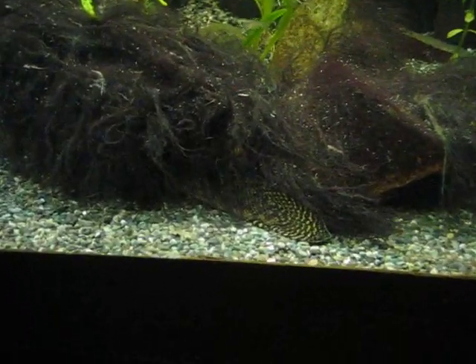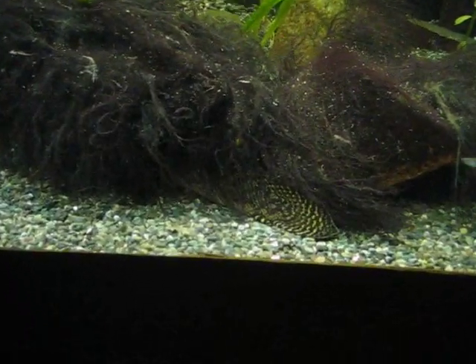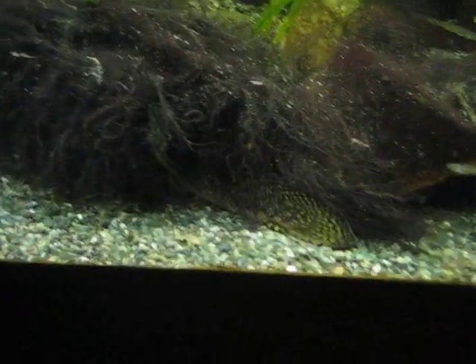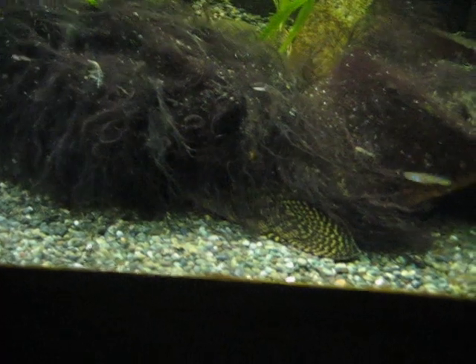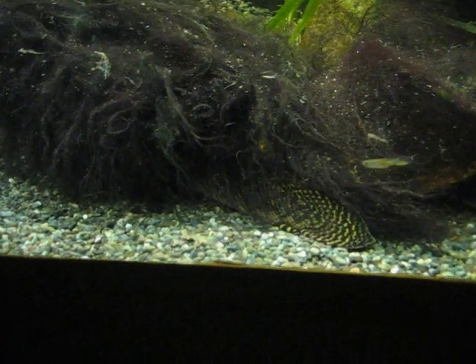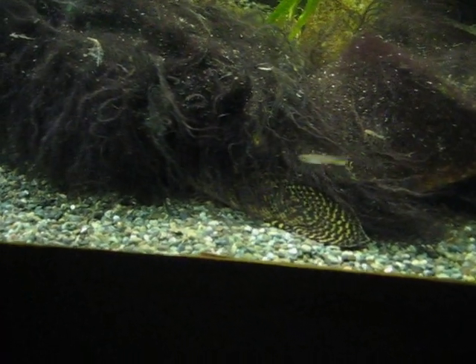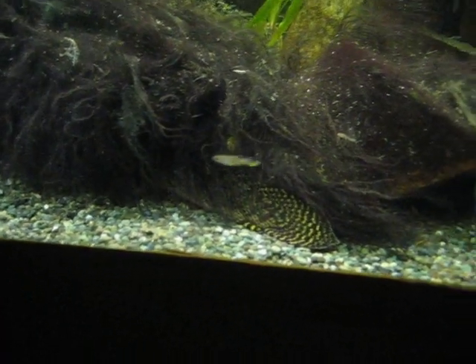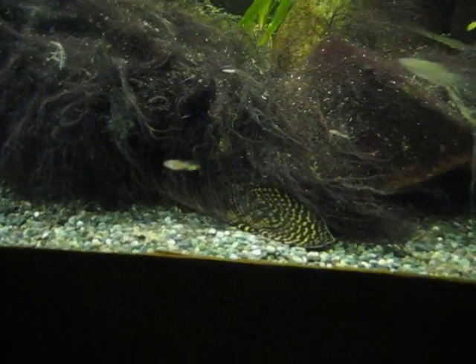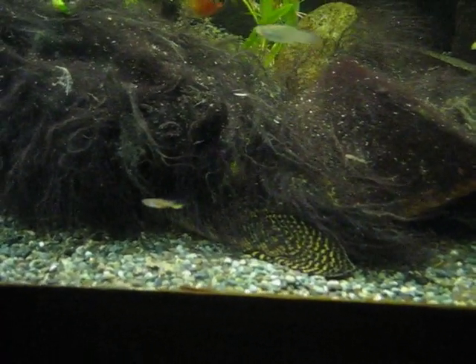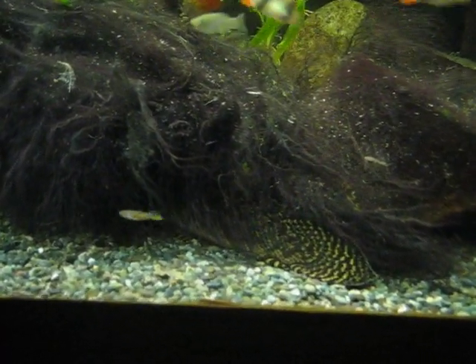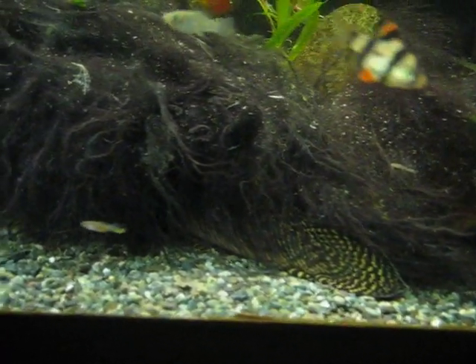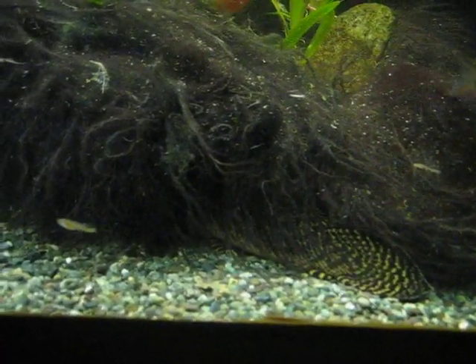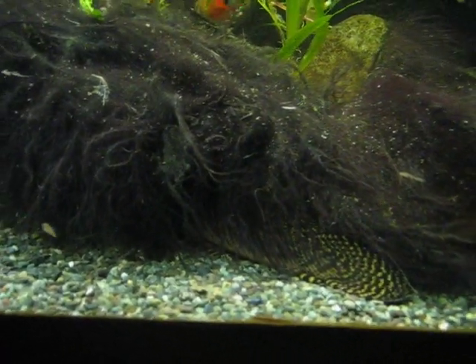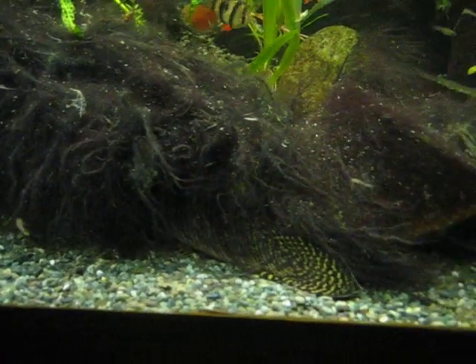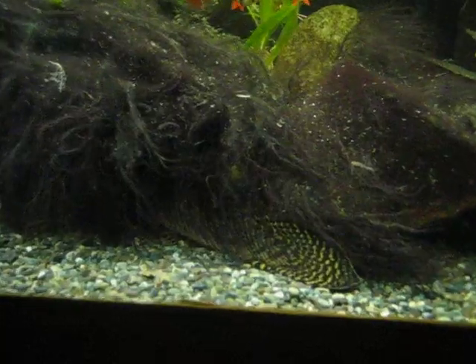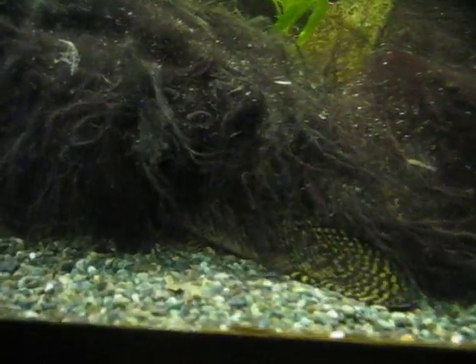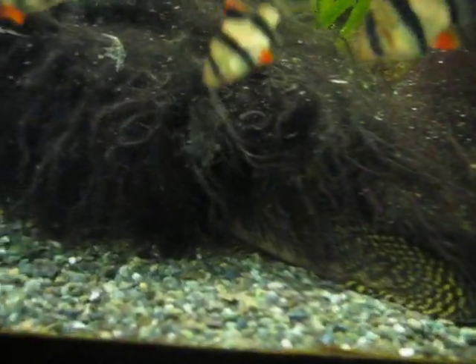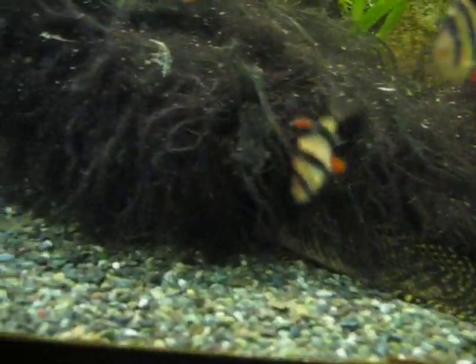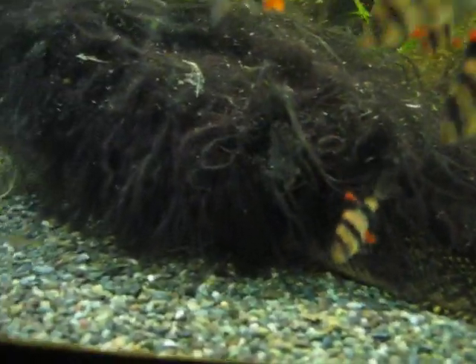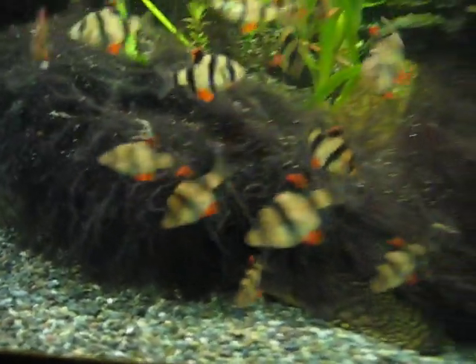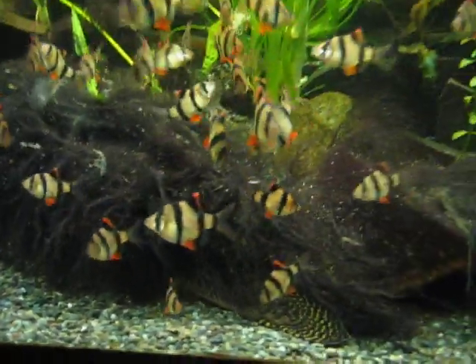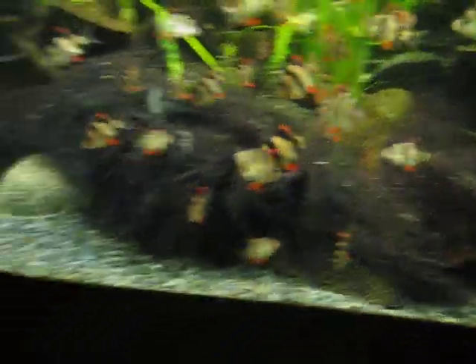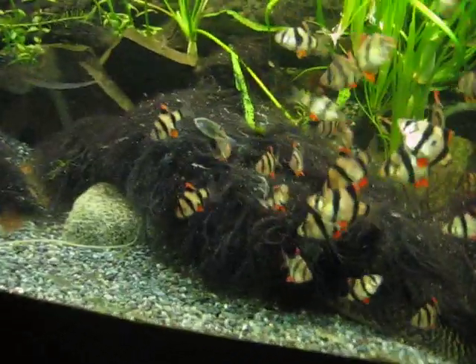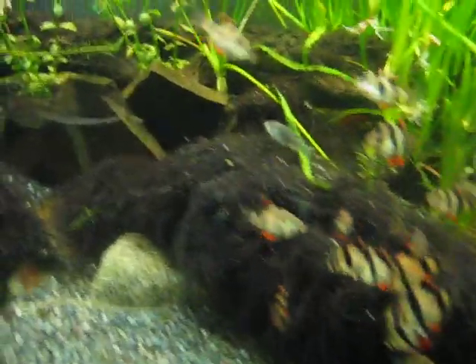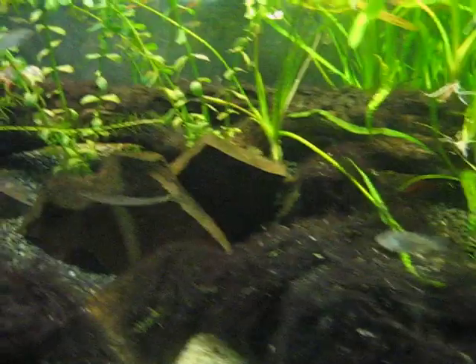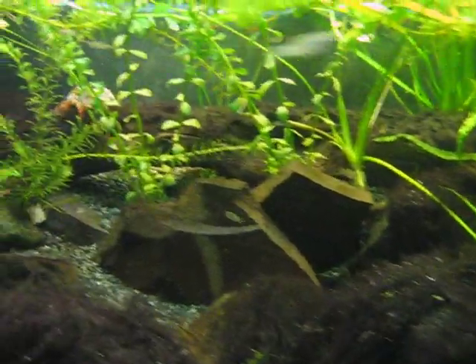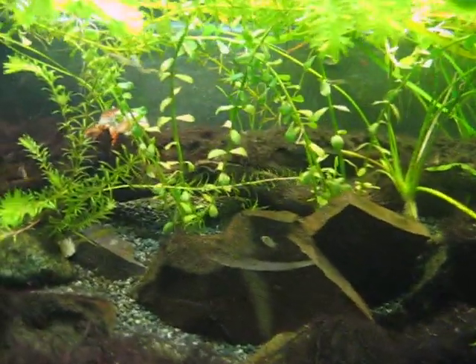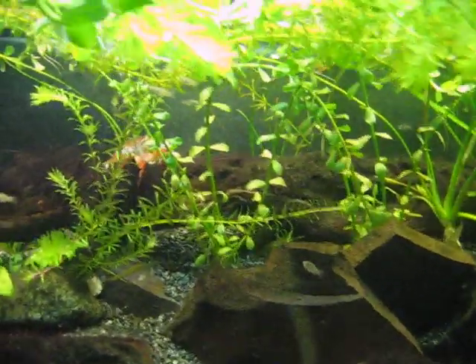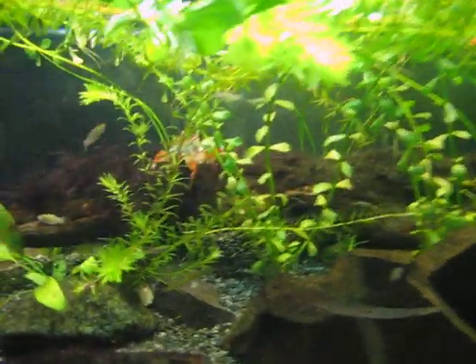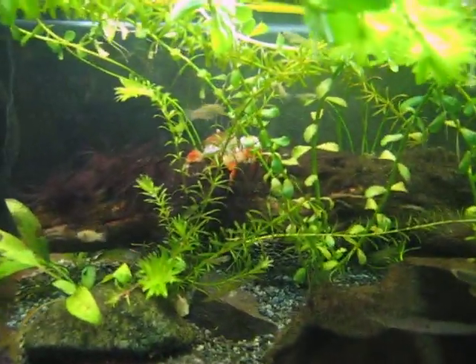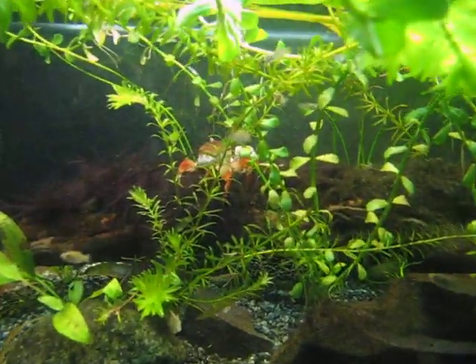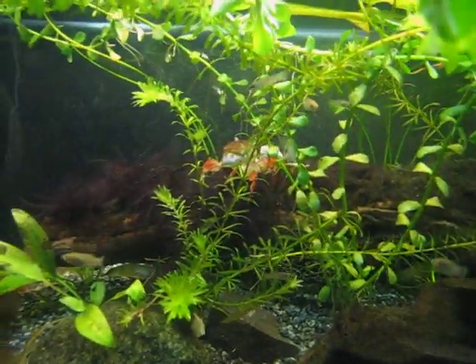Here's my dragonfin beach here. Another time you'll see that moving around, but not this time. You can see I've got some type of crab up here.